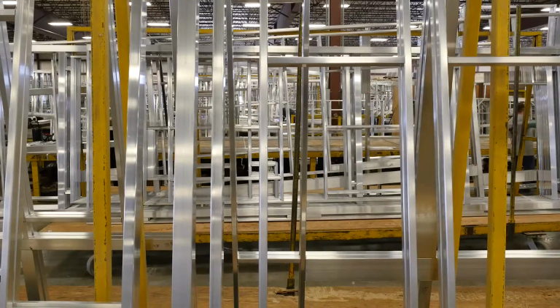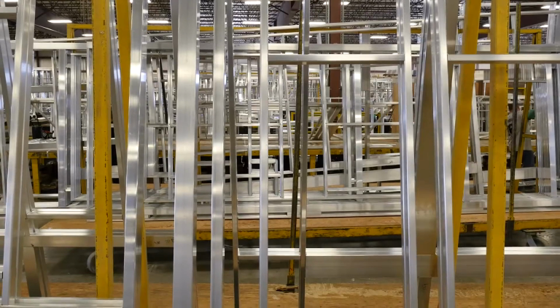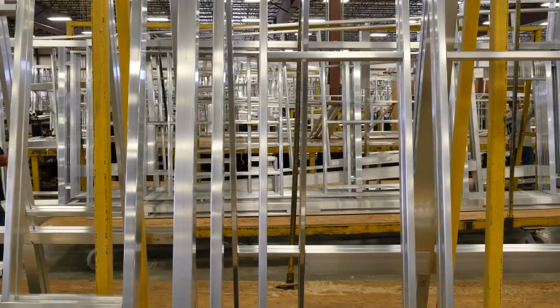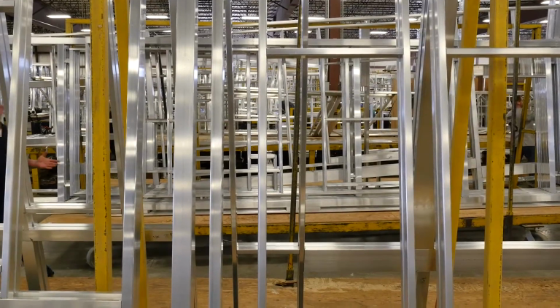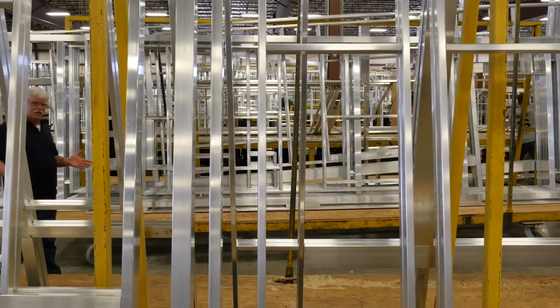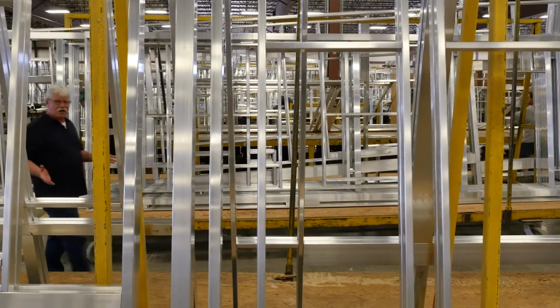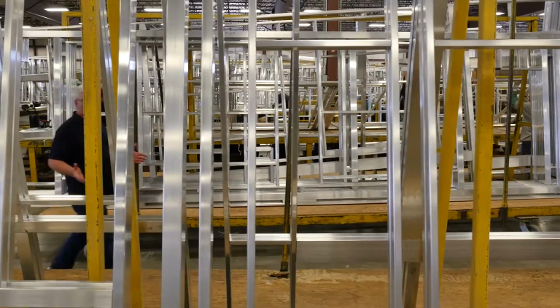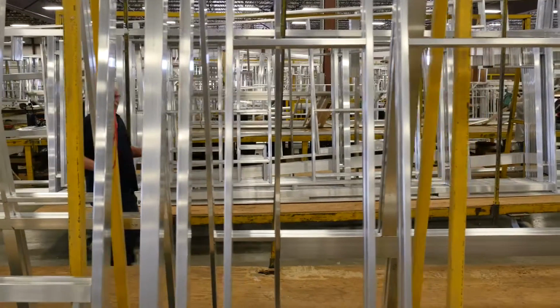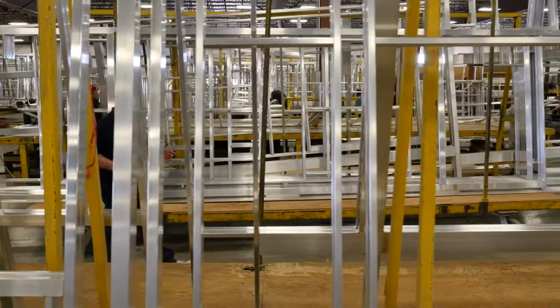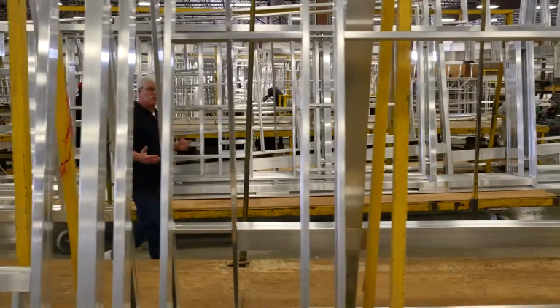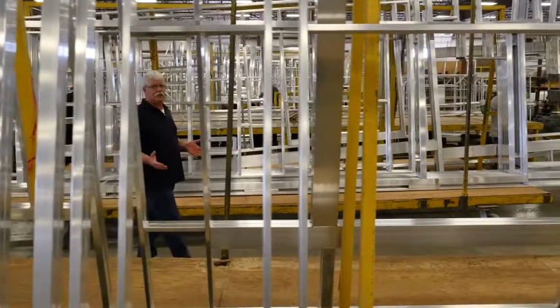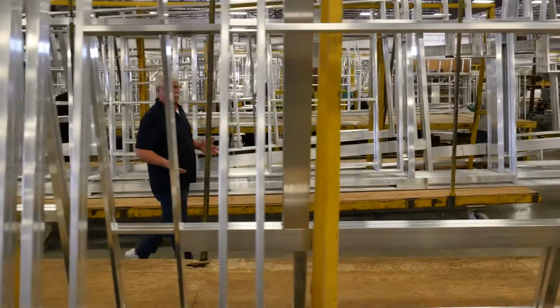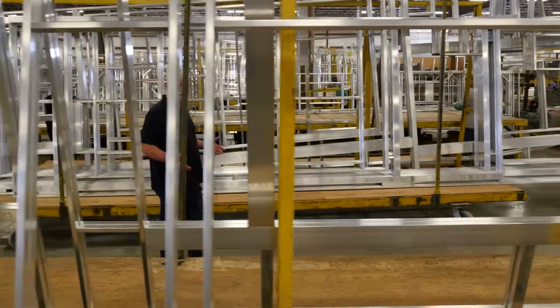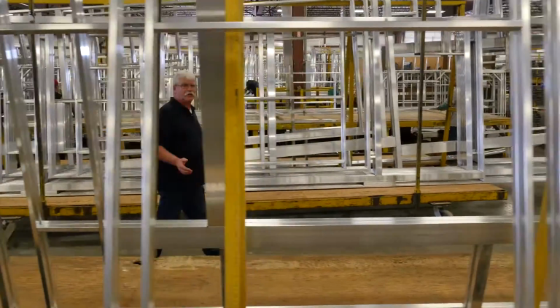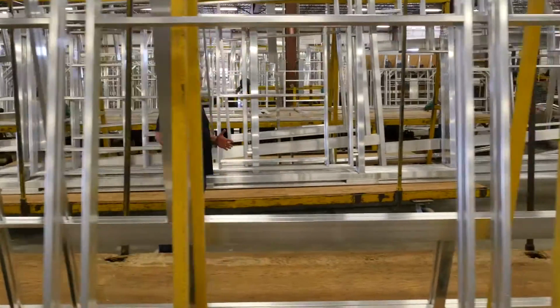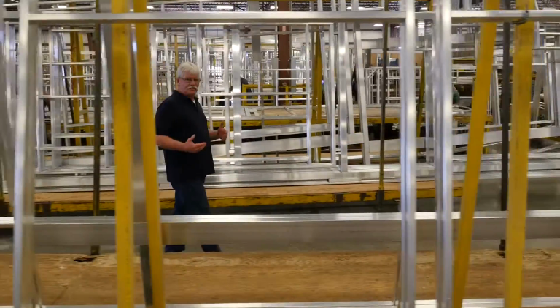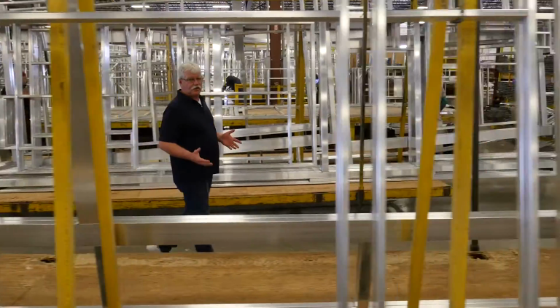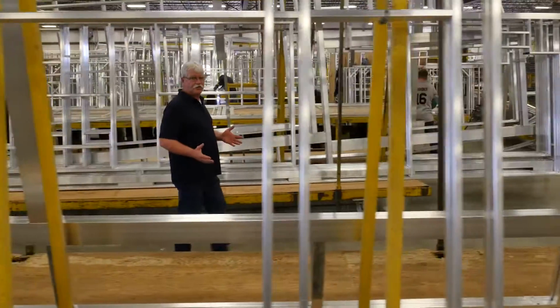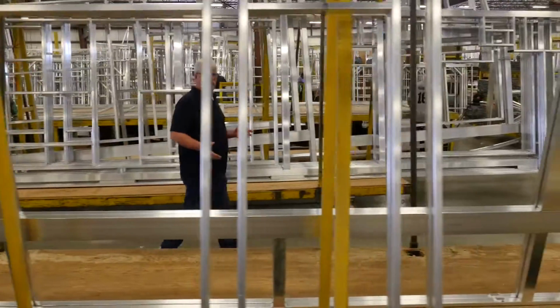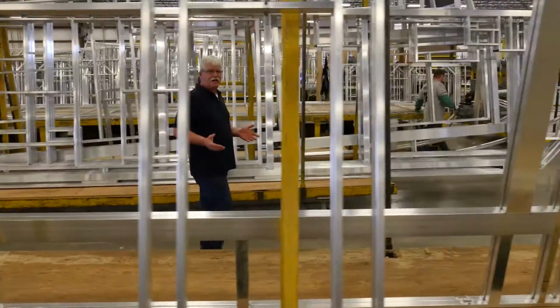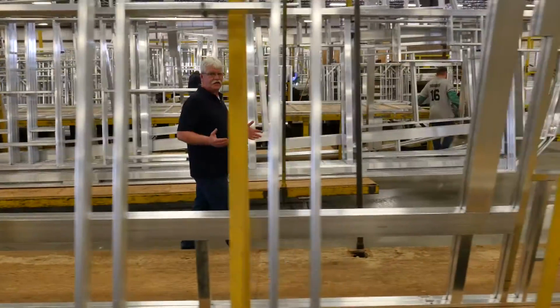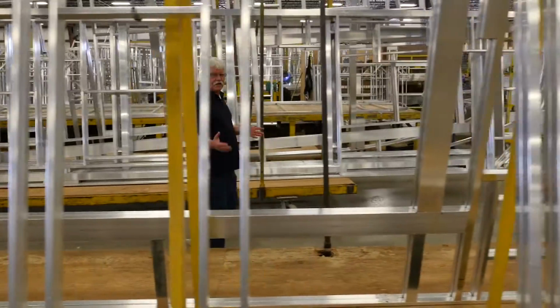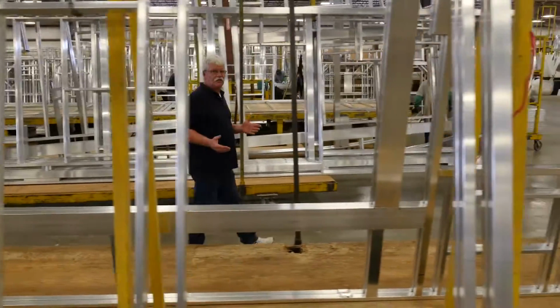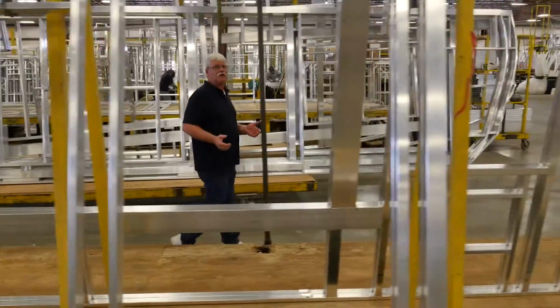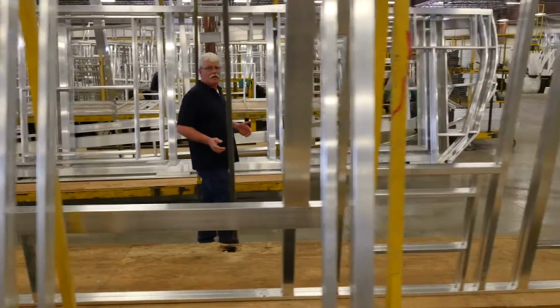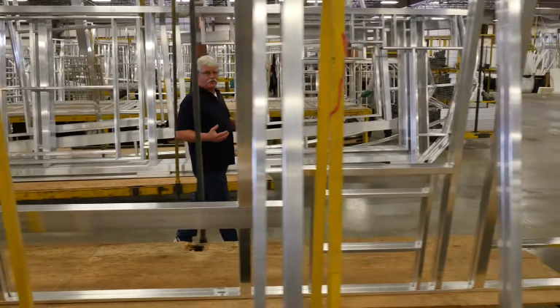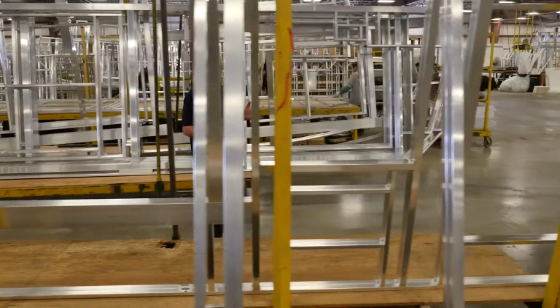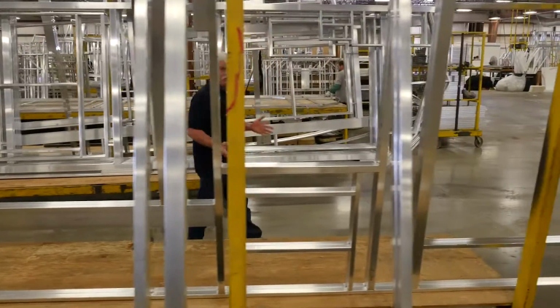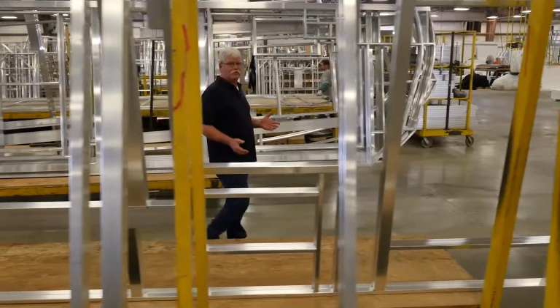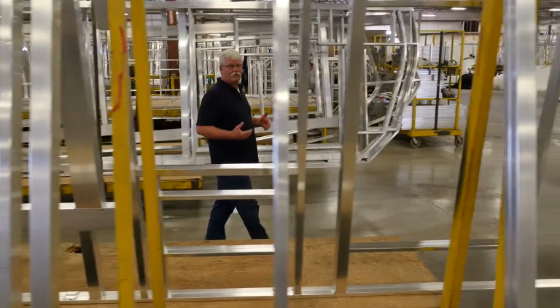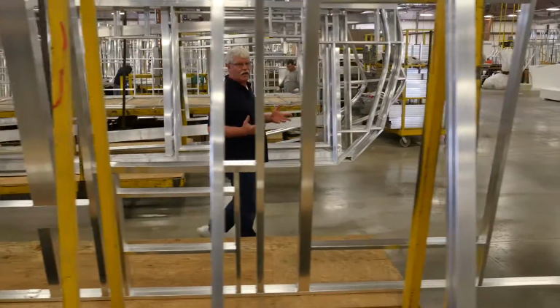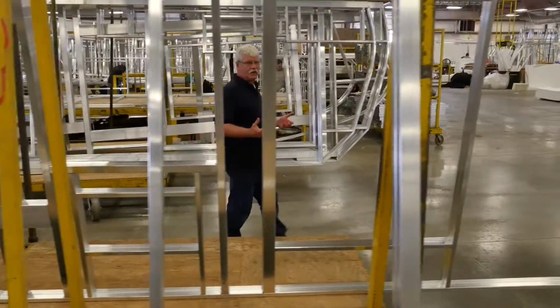You might not know this, but on the inside of your RV is an aluminum superstructure that is critical to the strength and integrity of your unit. That's why it is important to build it right every time.